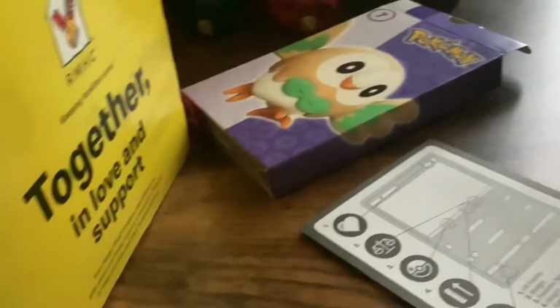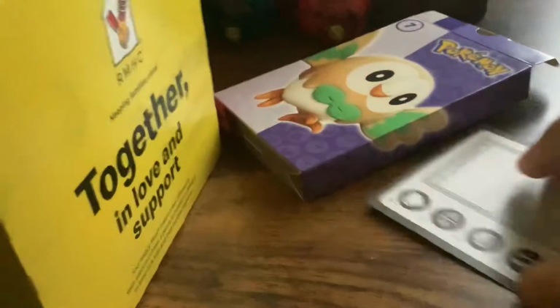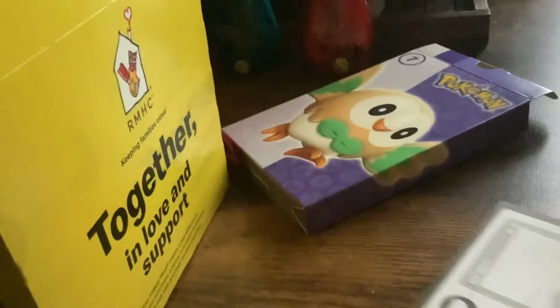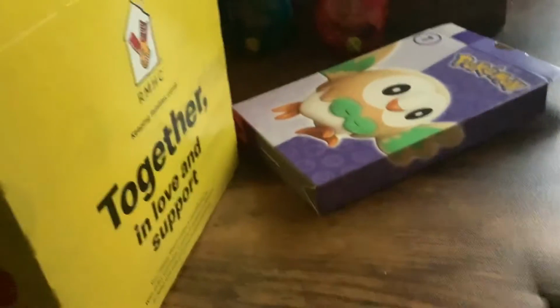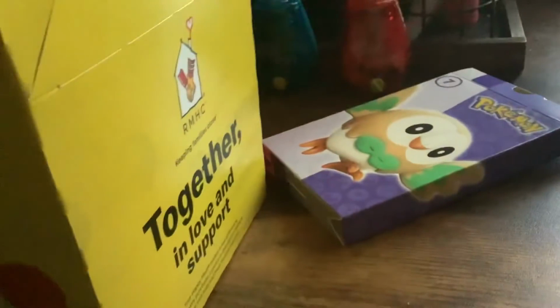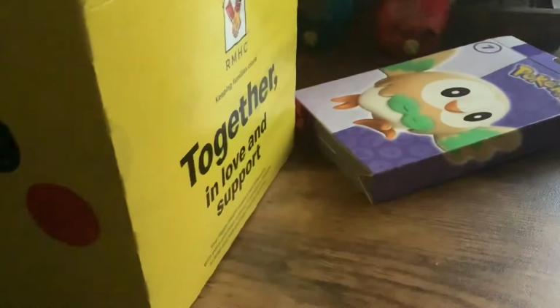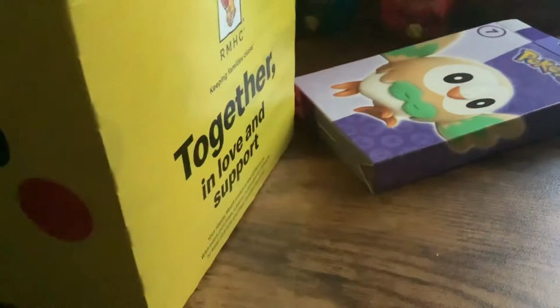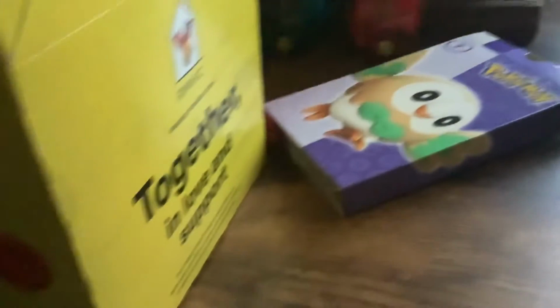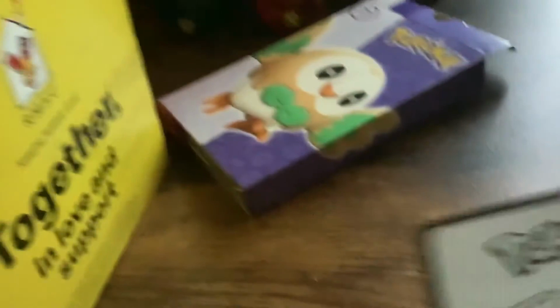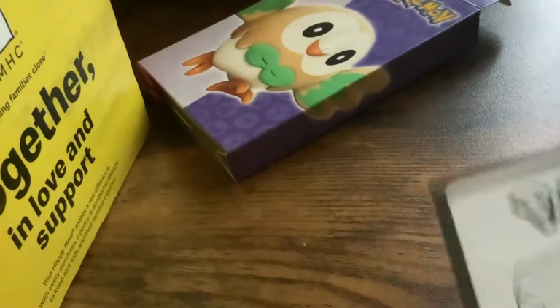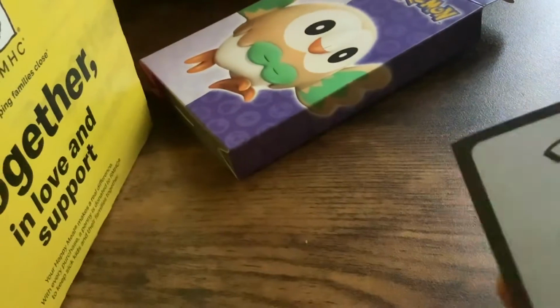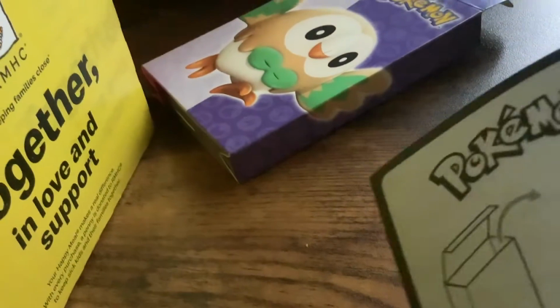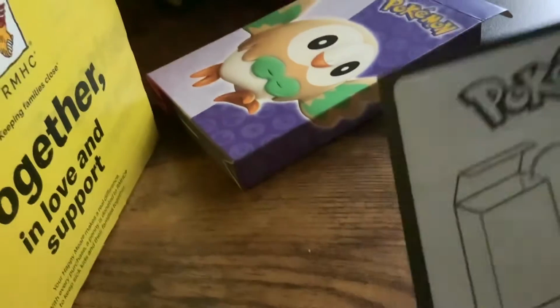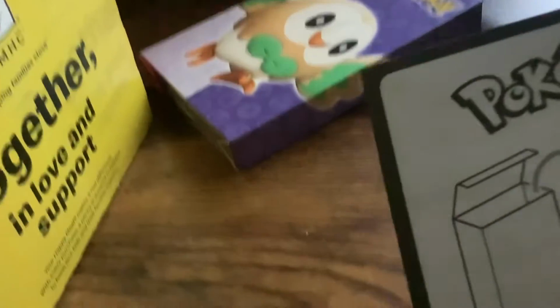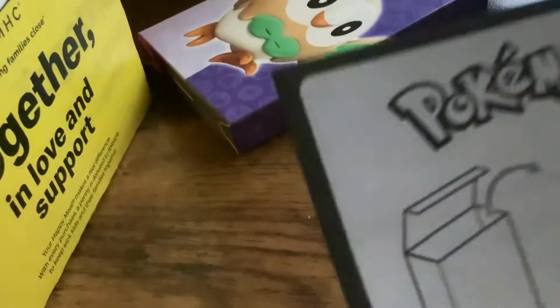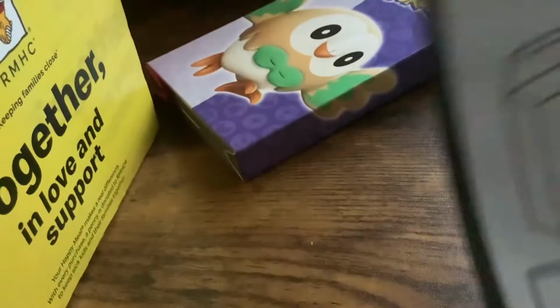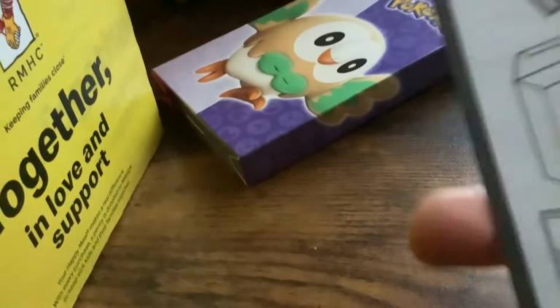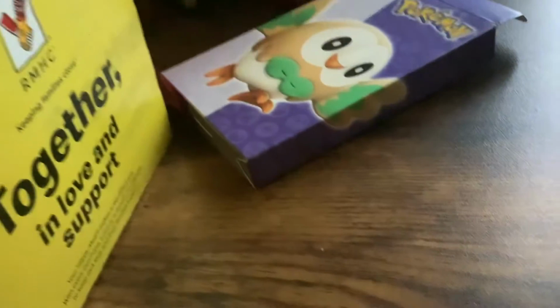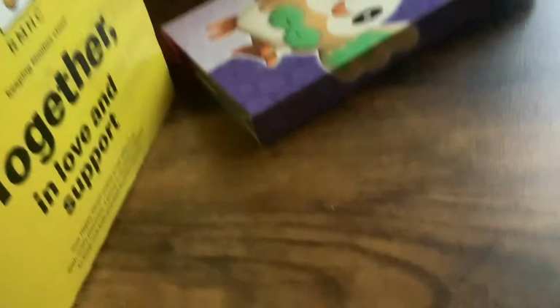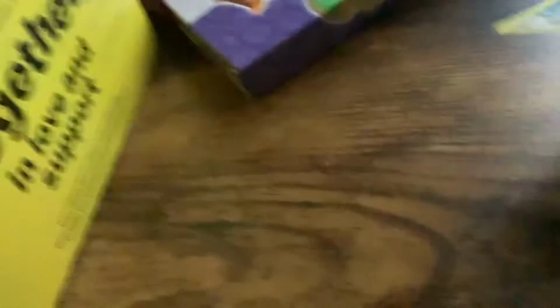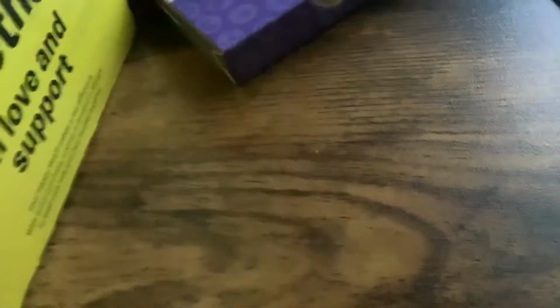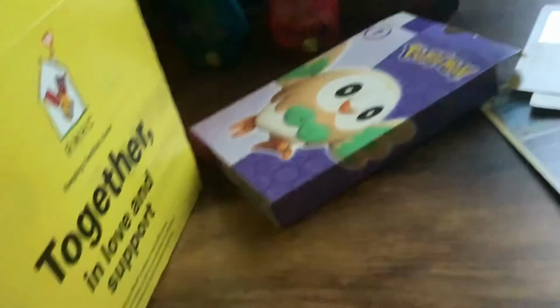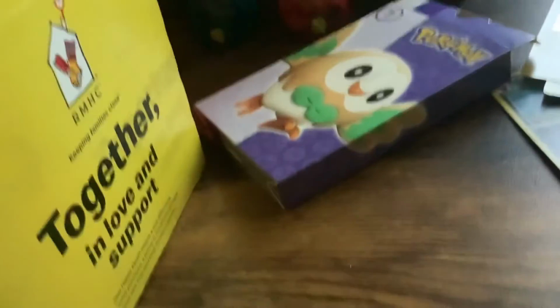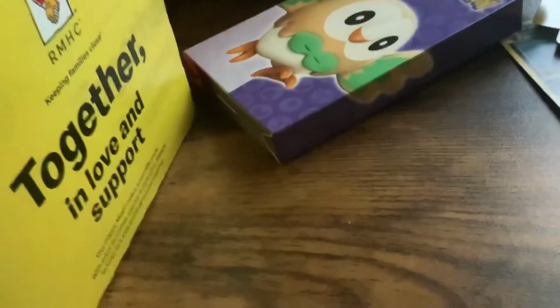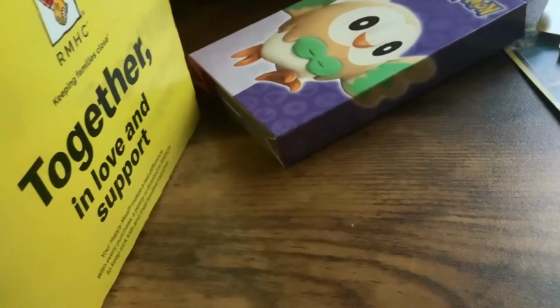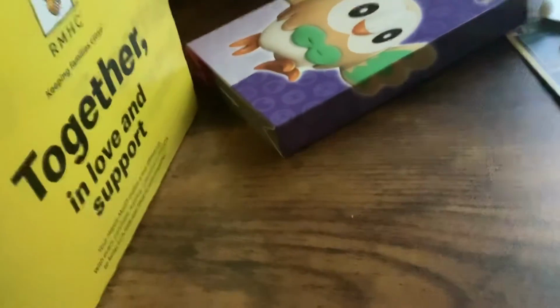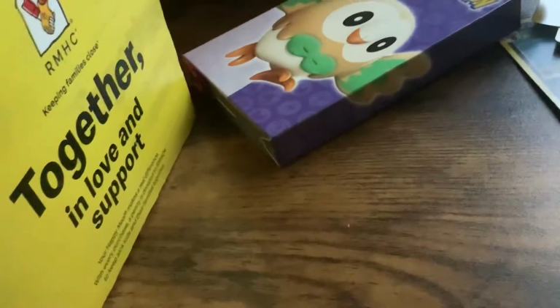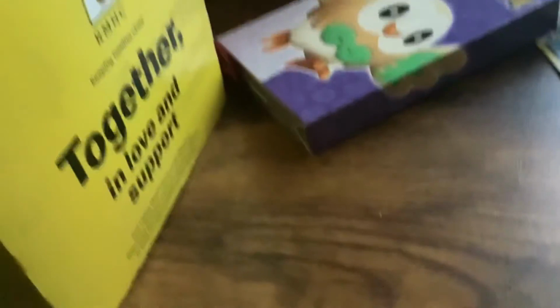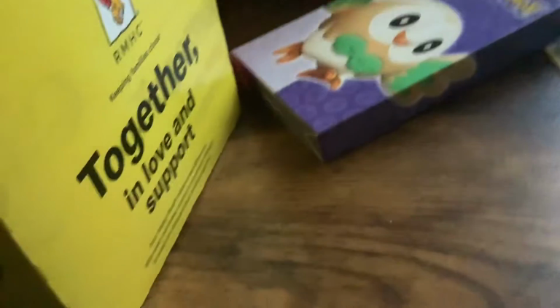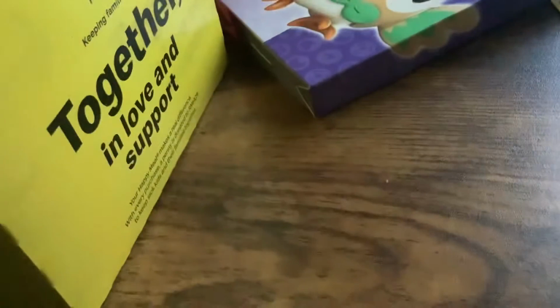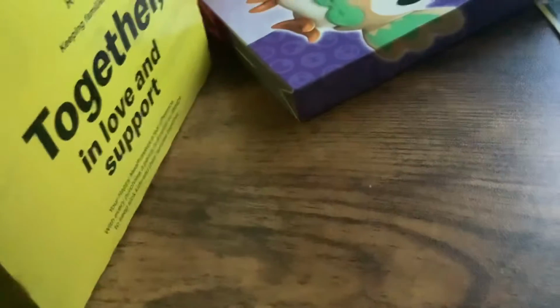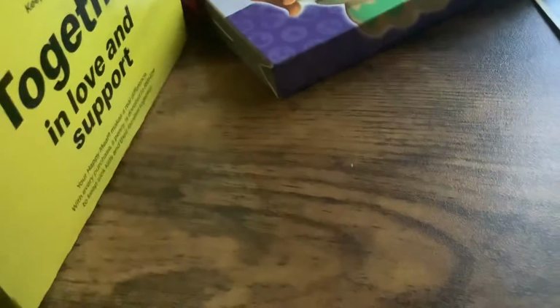And here are the instructions. You could read the instructions.